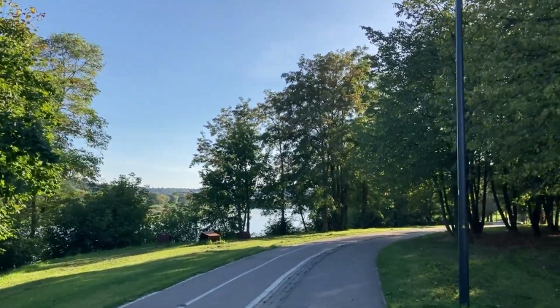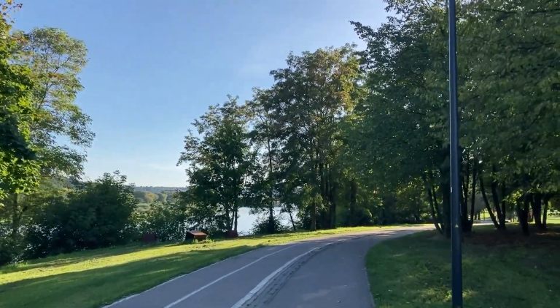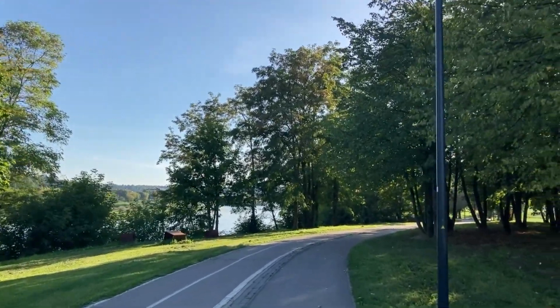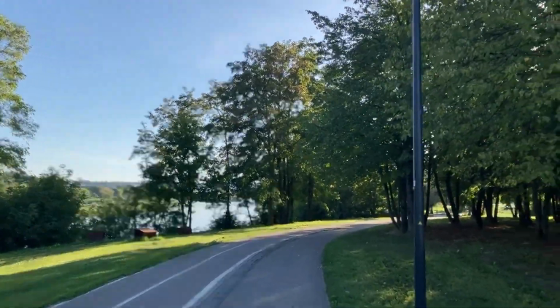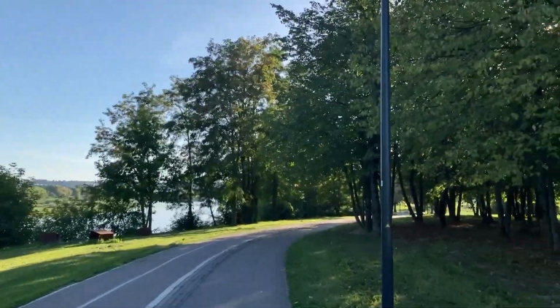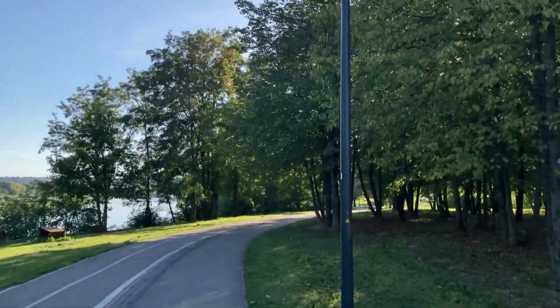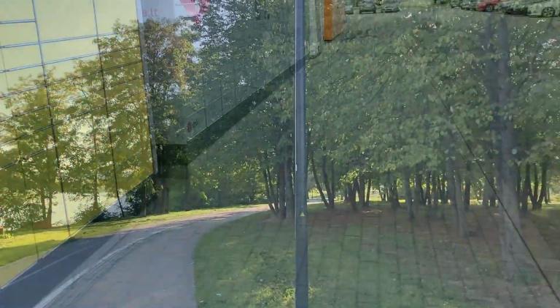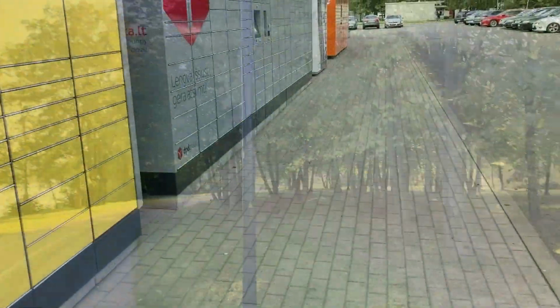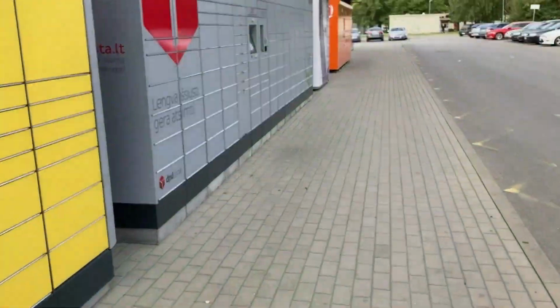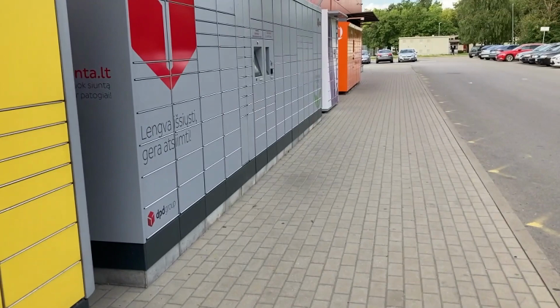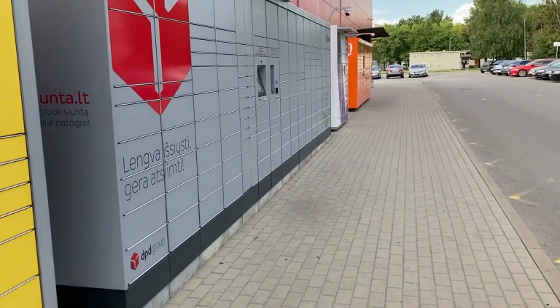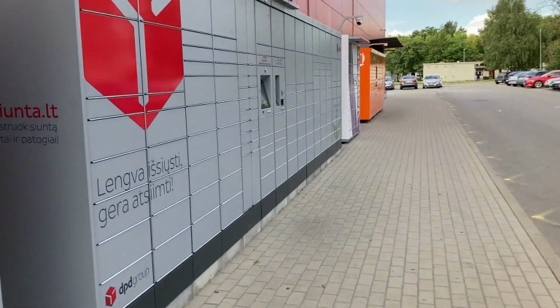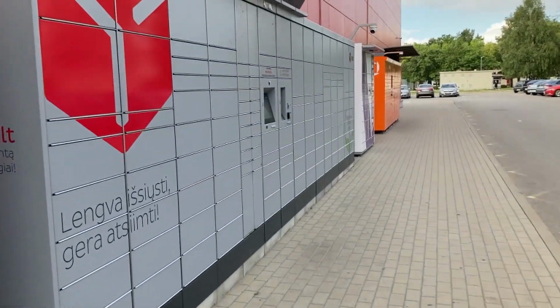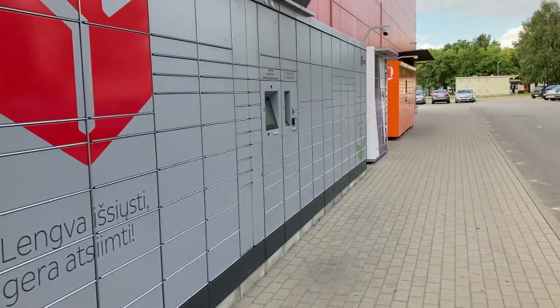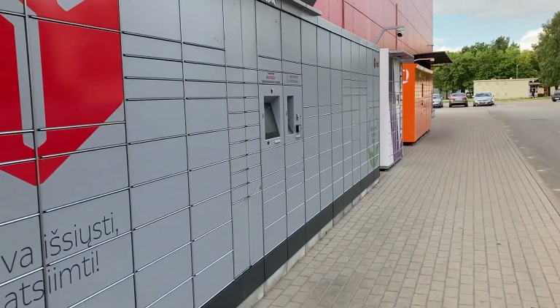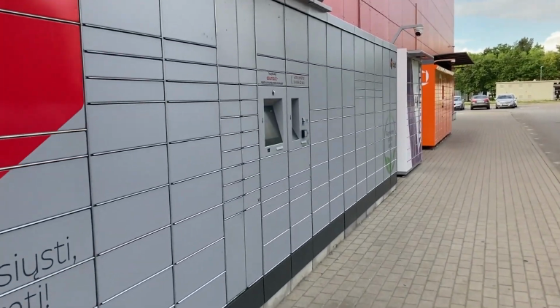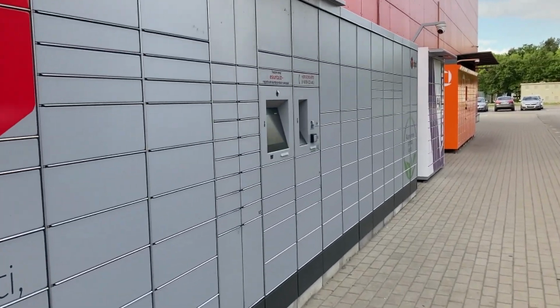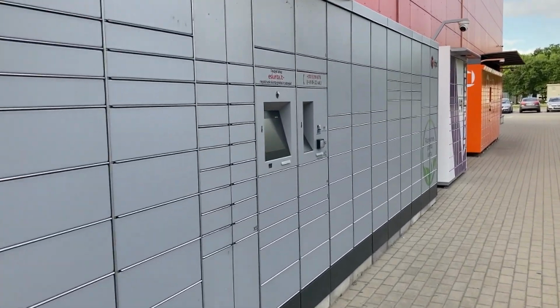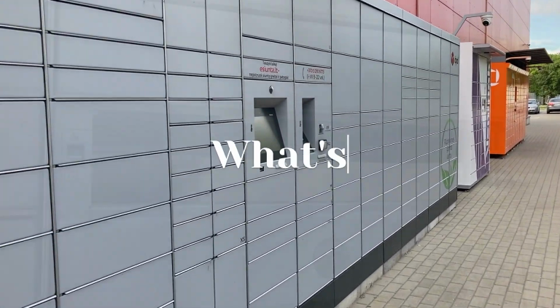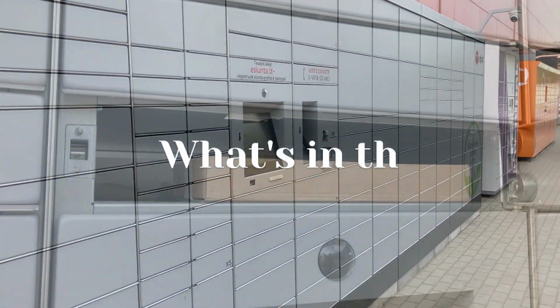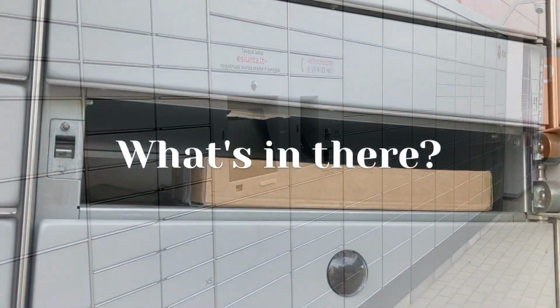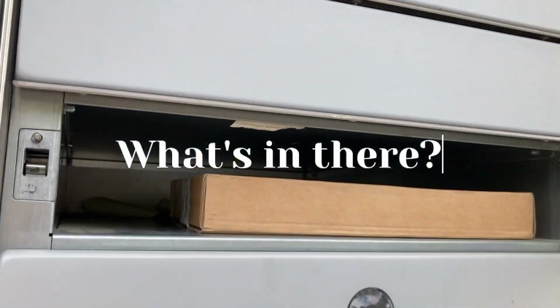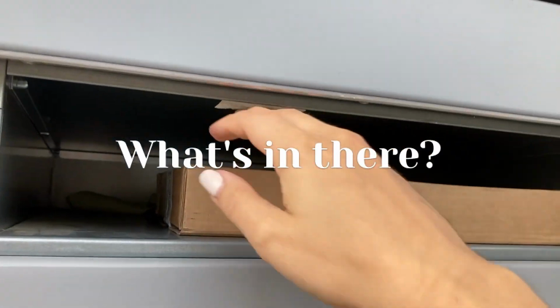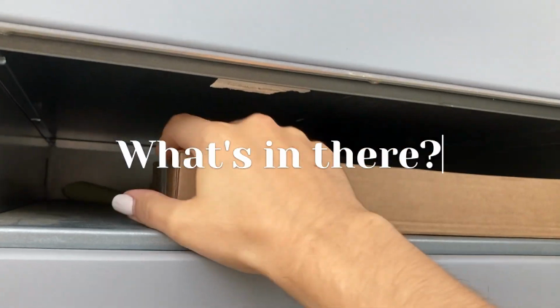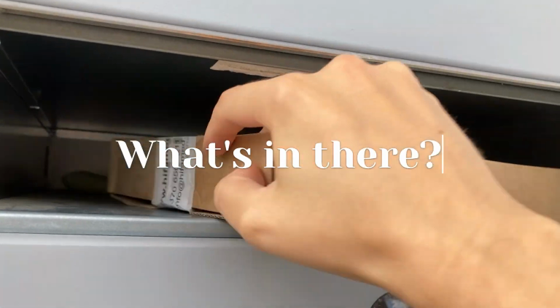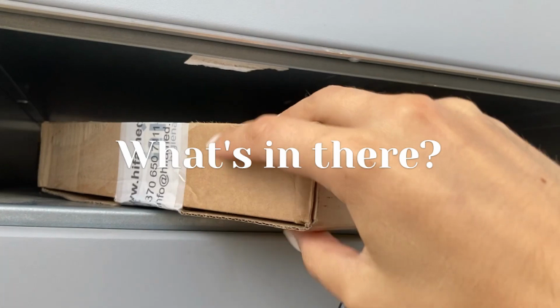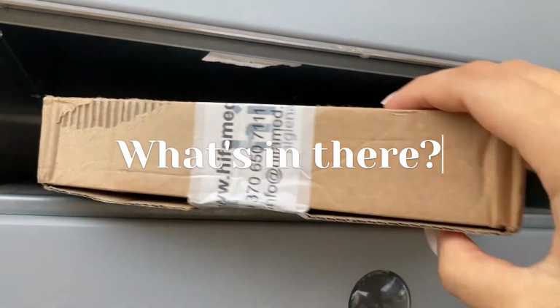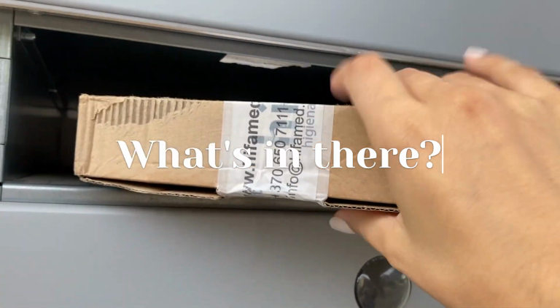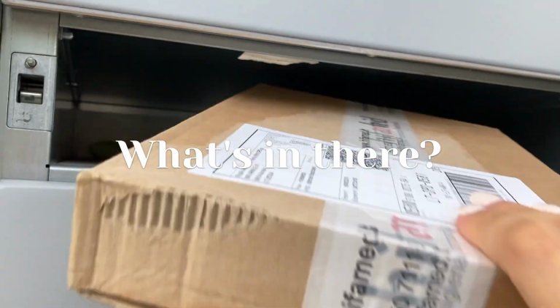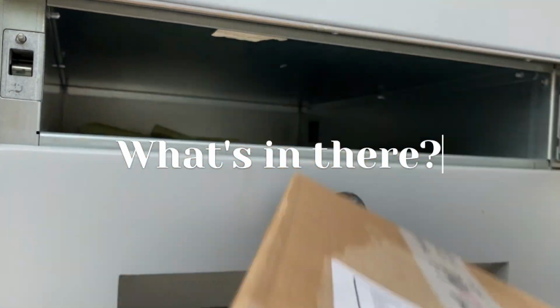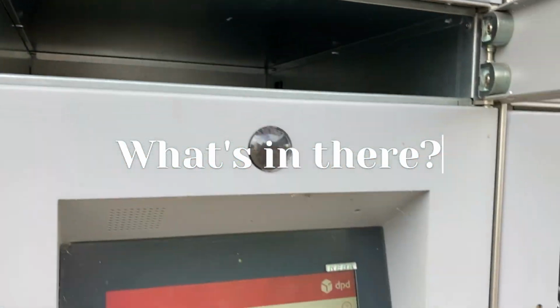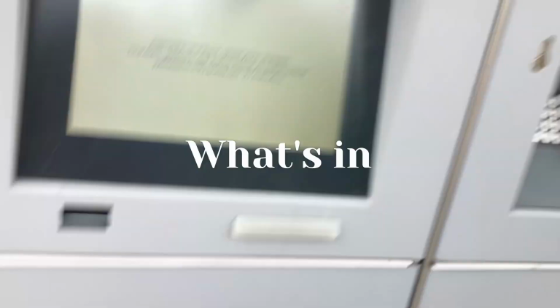And I also had a package to pick up. I wonder what's in there — definitely comment down below what you think it is.